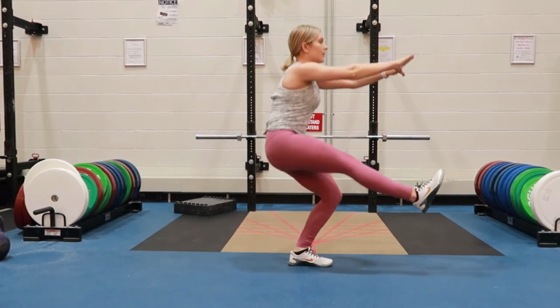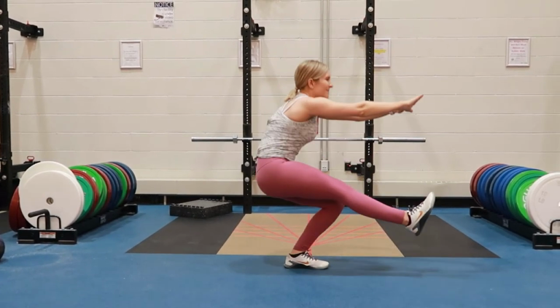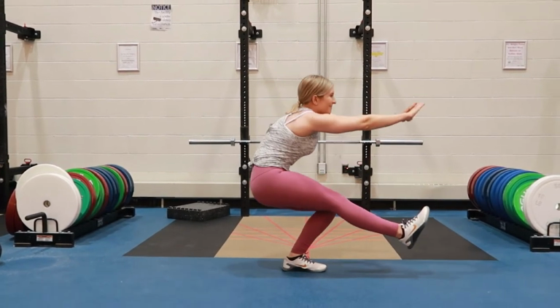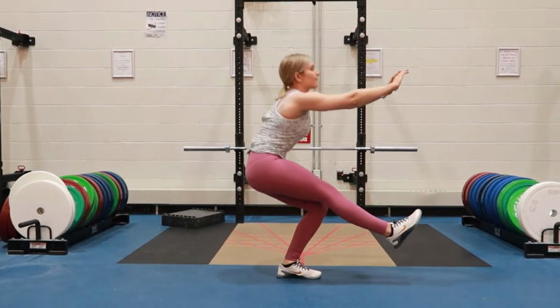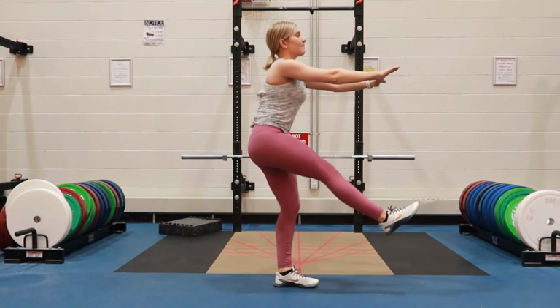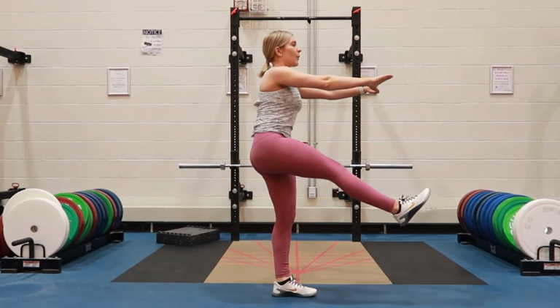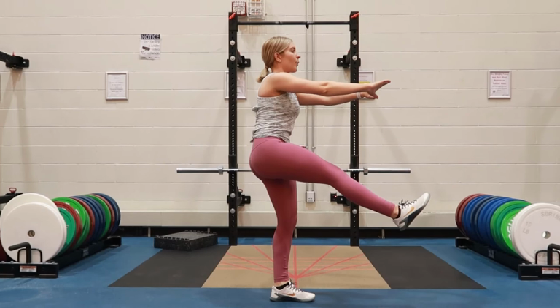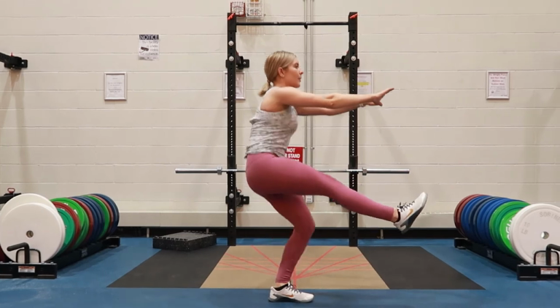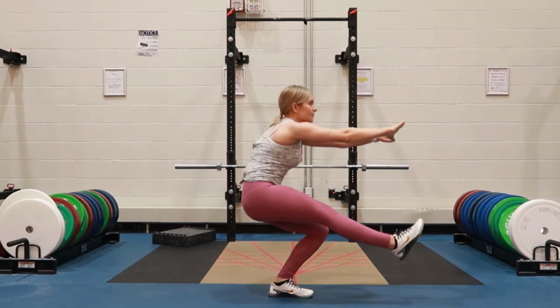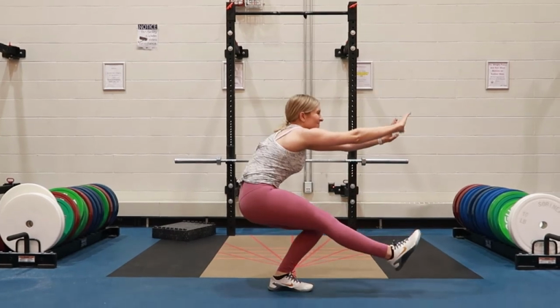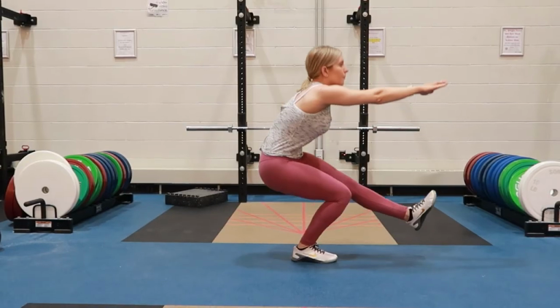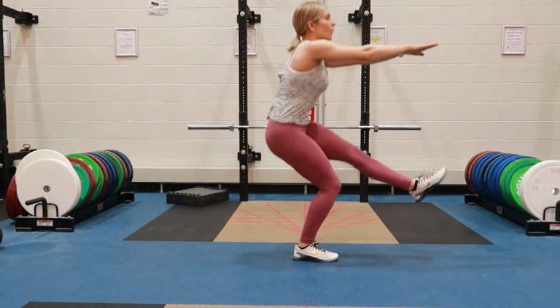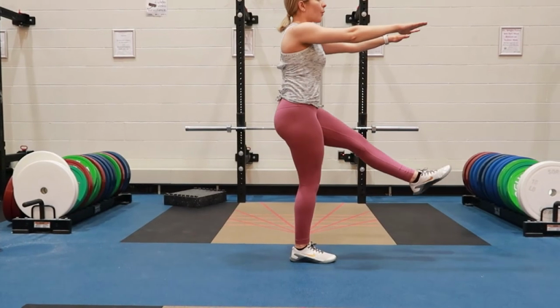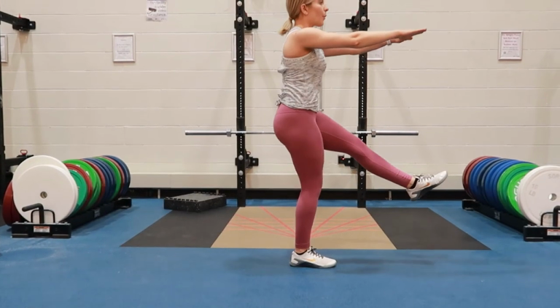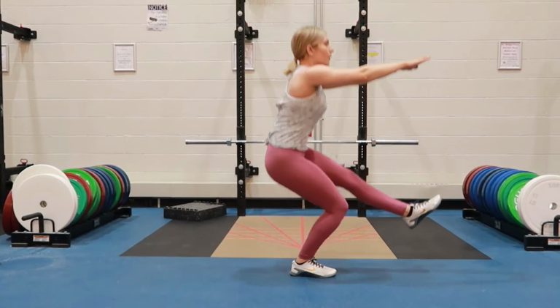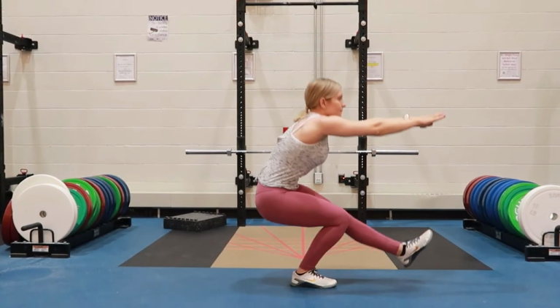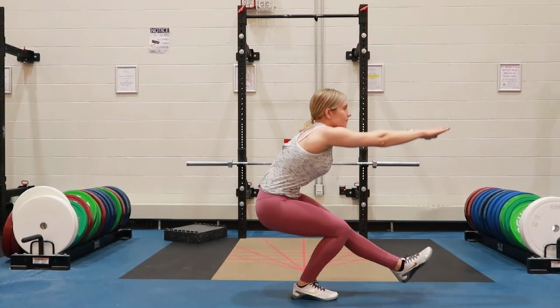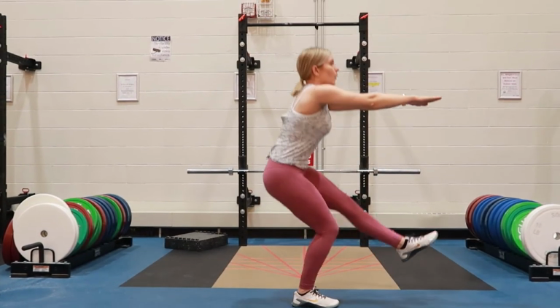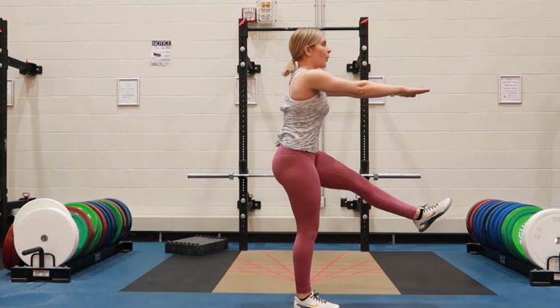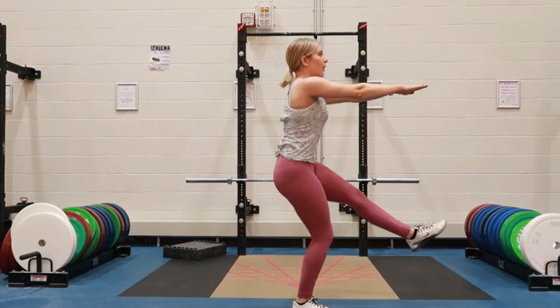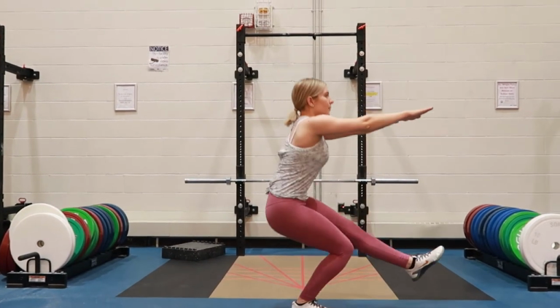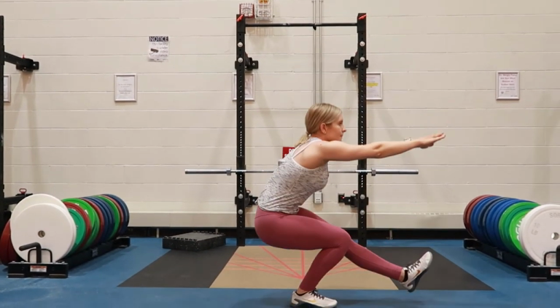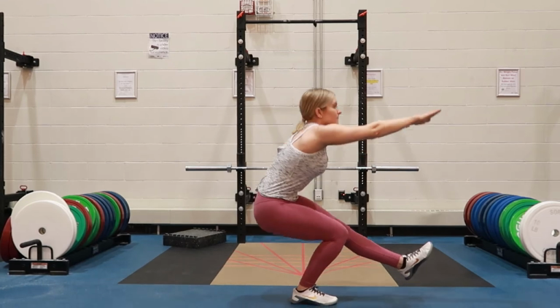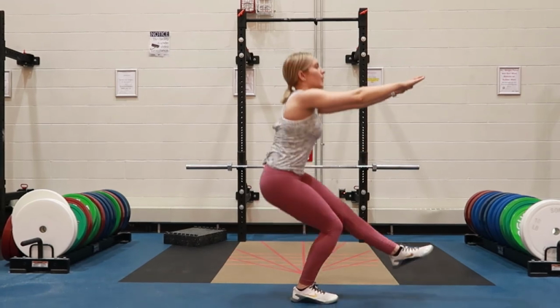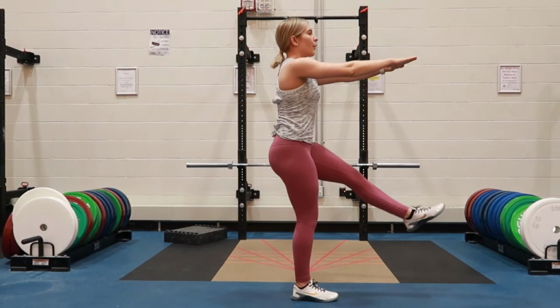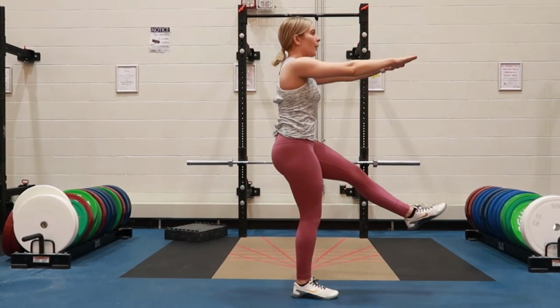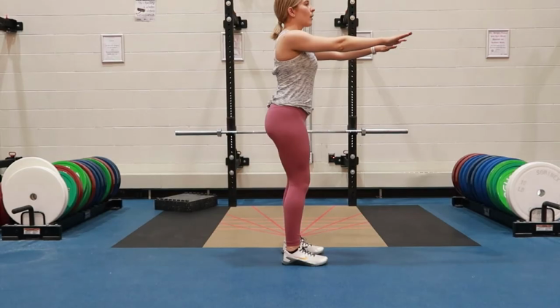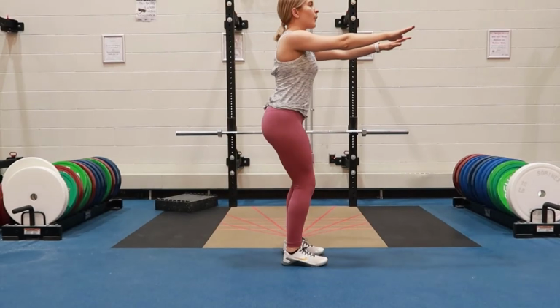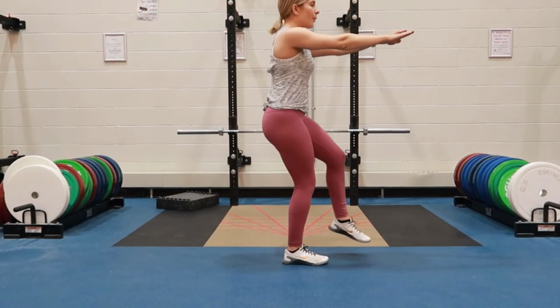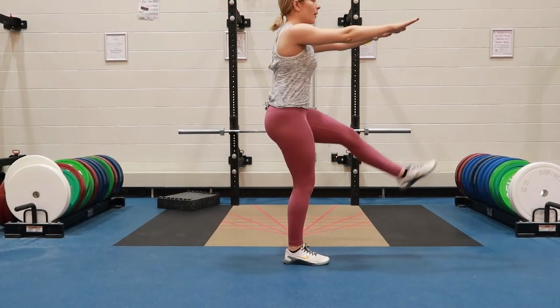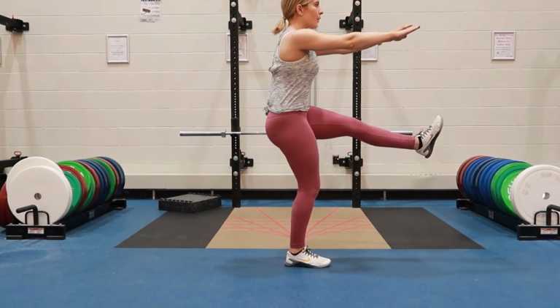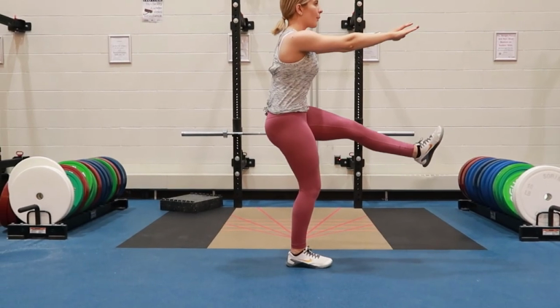Pressing up through the heel of the foot, exhaling about halfway, maintaining a strong neutral spine throughout the whole movement, tightening the quad and the glutes at the top, and repeating.